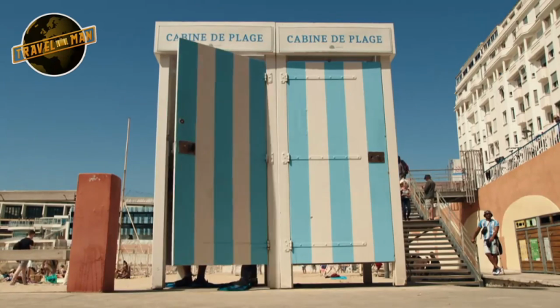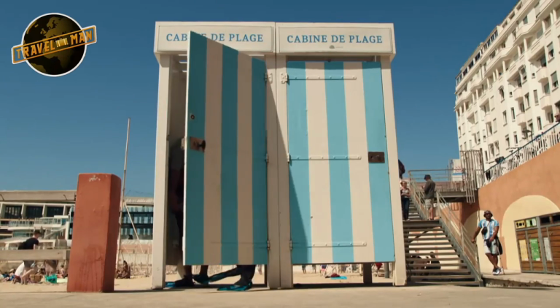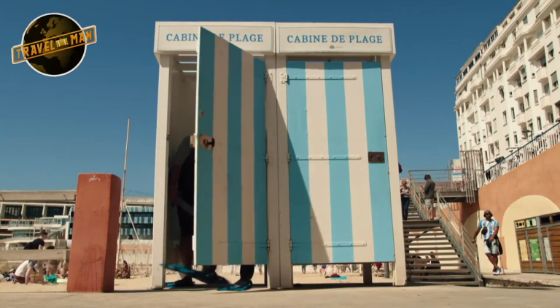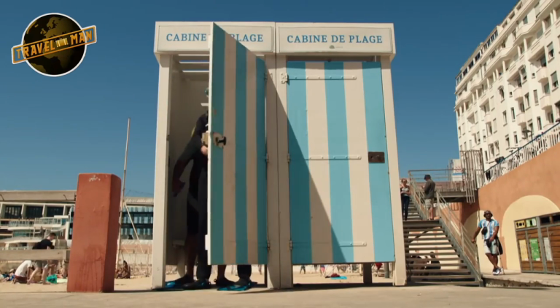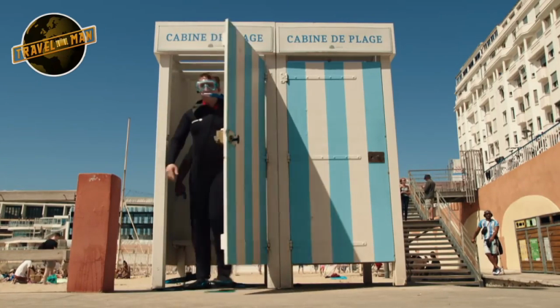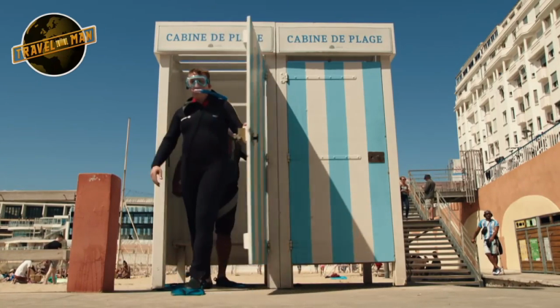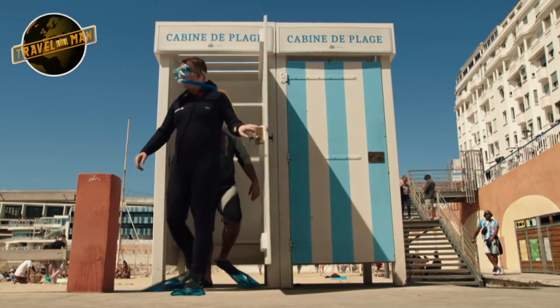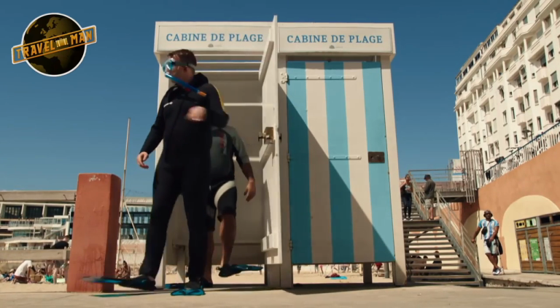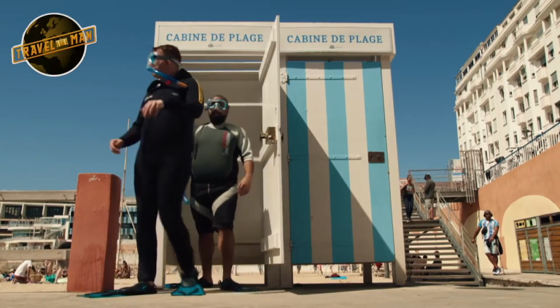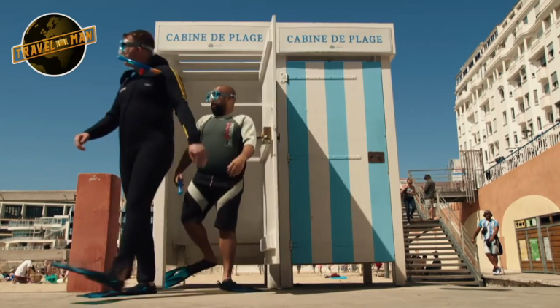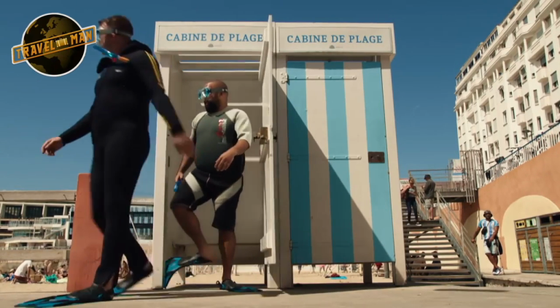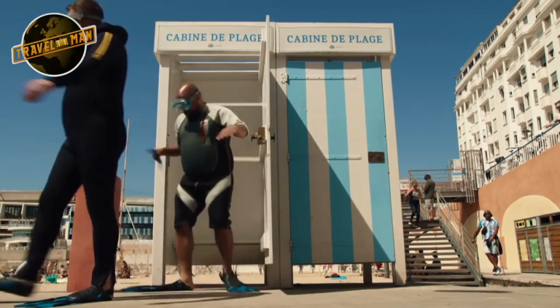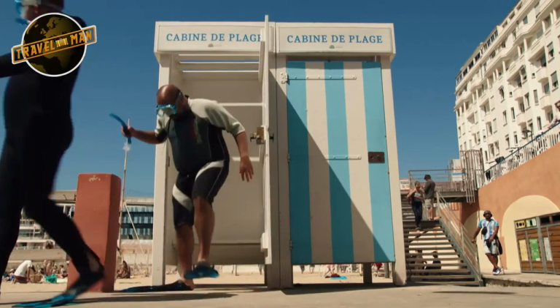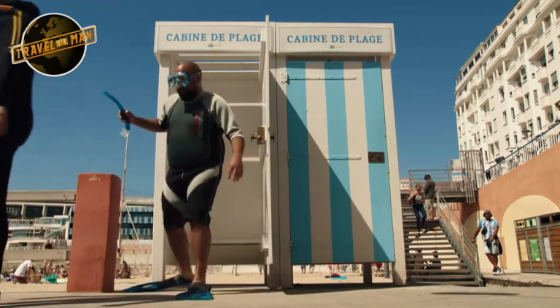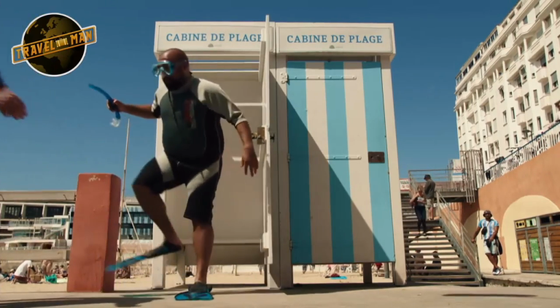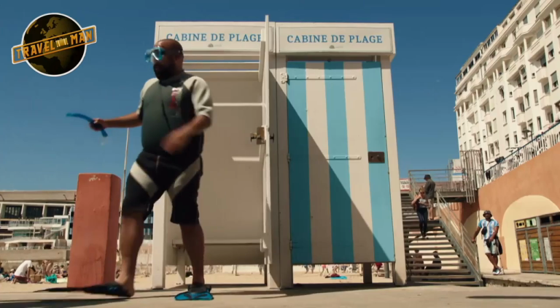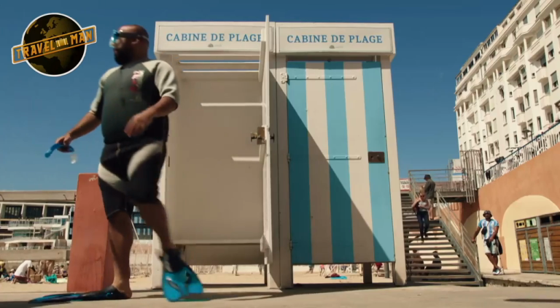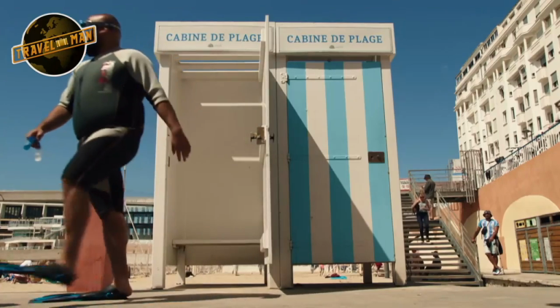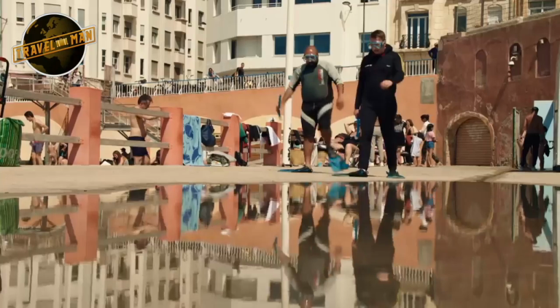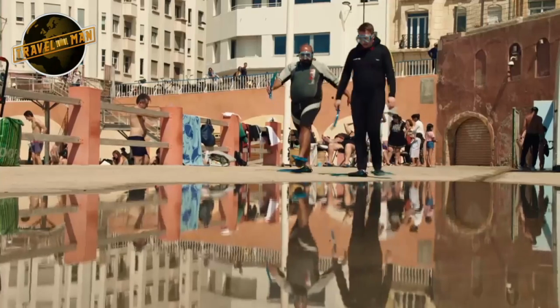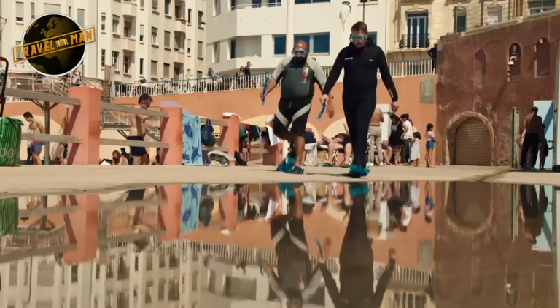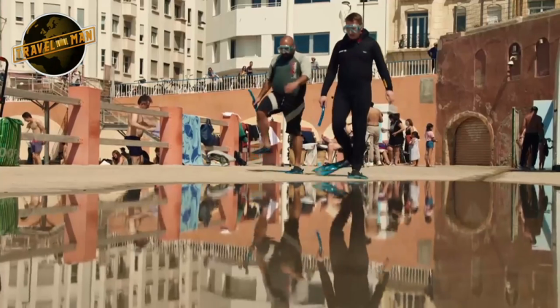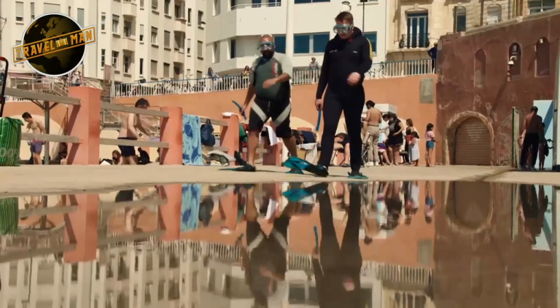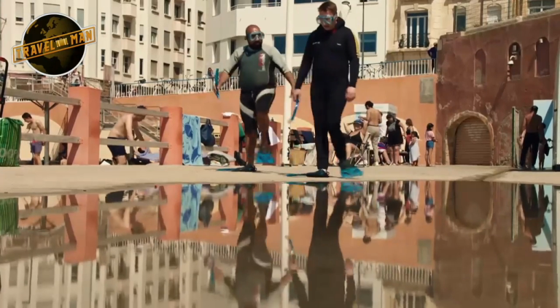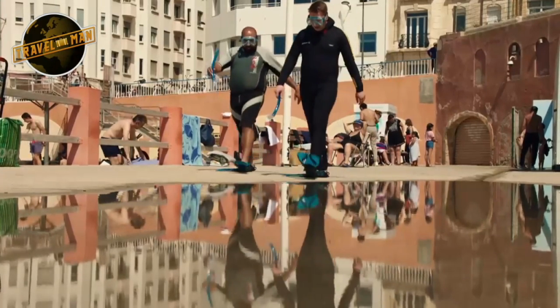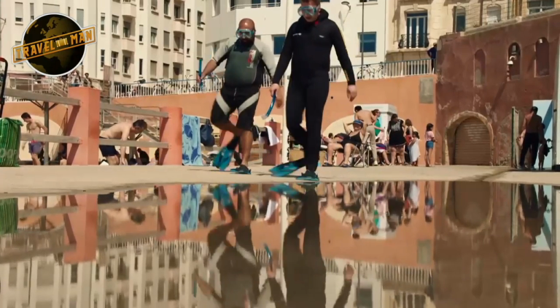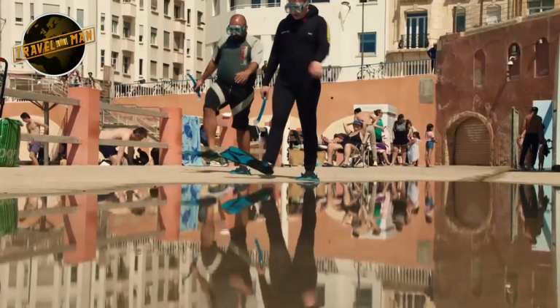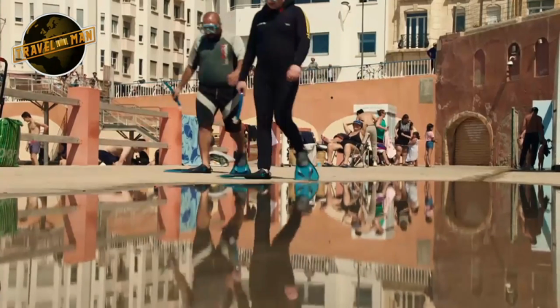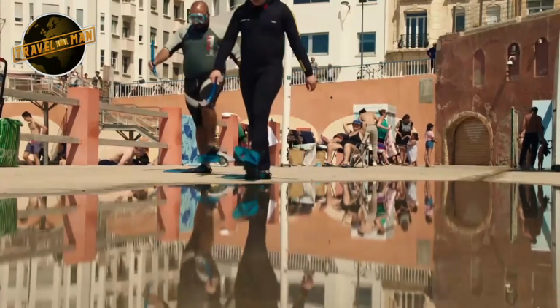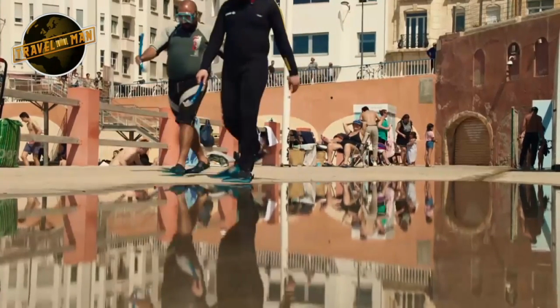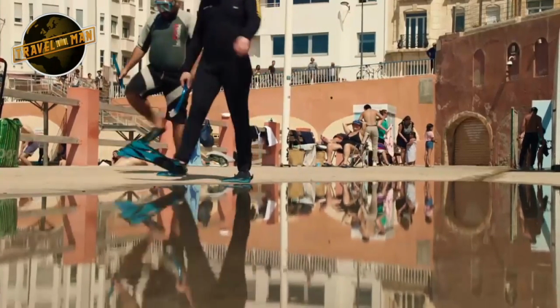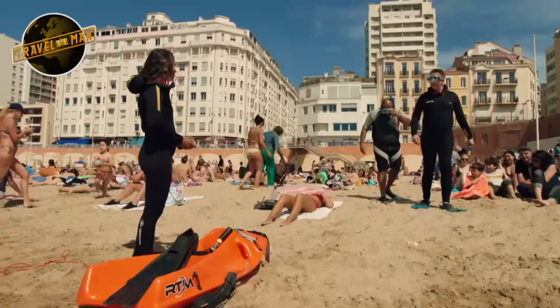As the whole of the French Riviera mutters a collective ooh-la-la, we're dressed for some kind of specialist club night and ready for our immersive experience.